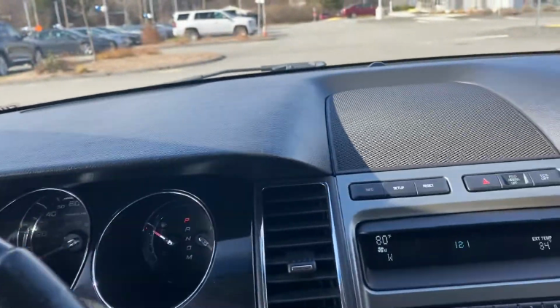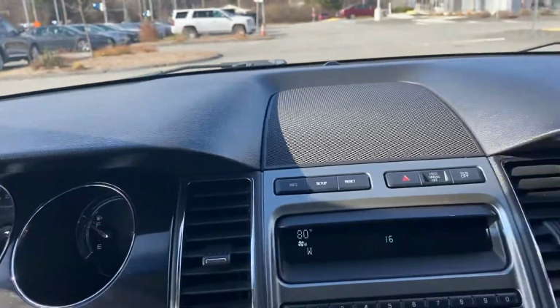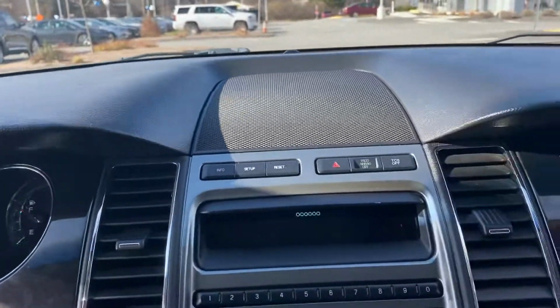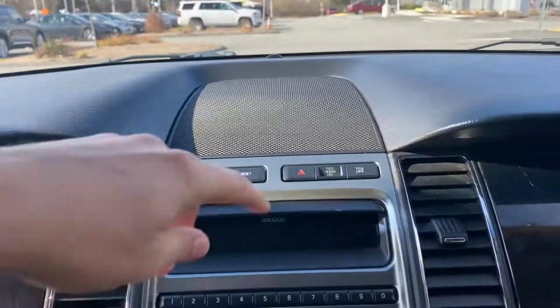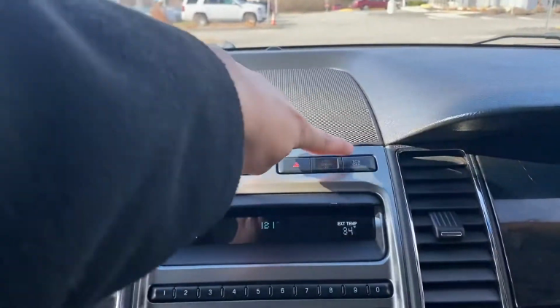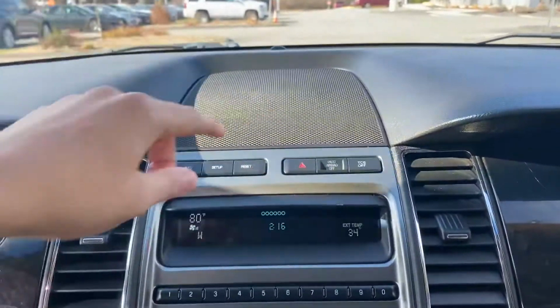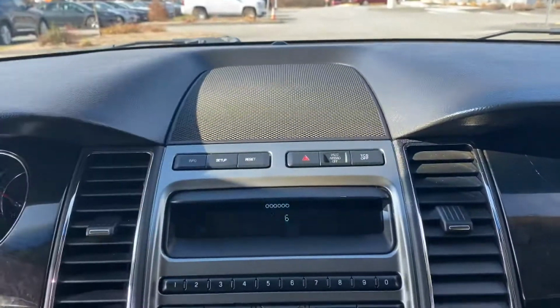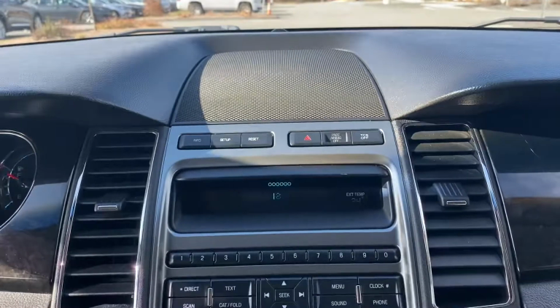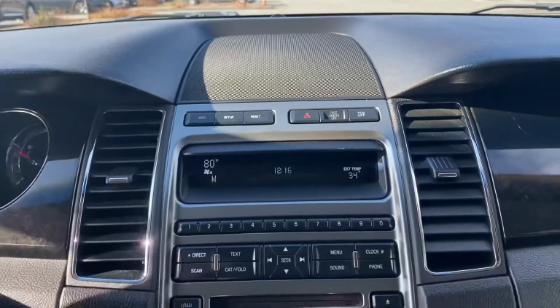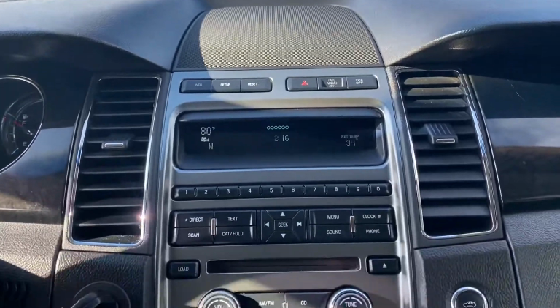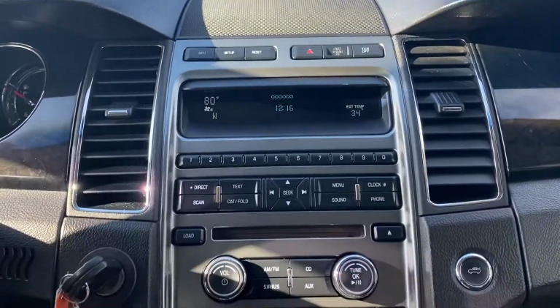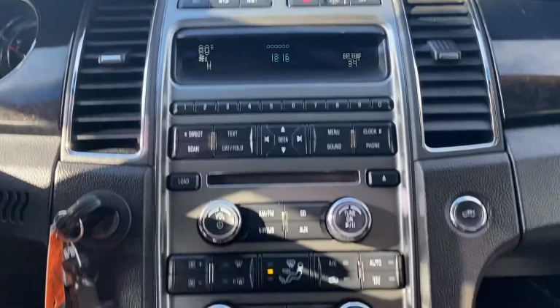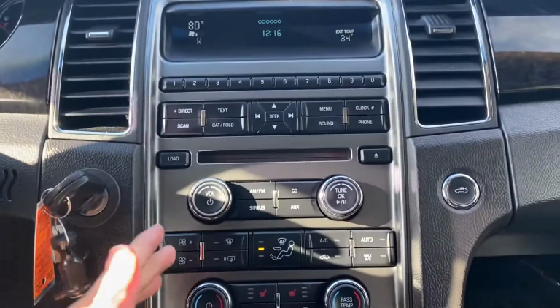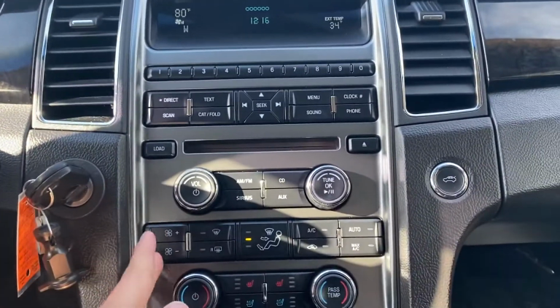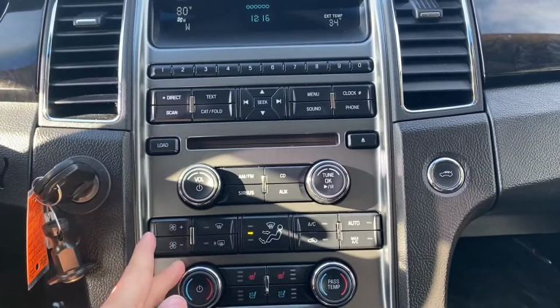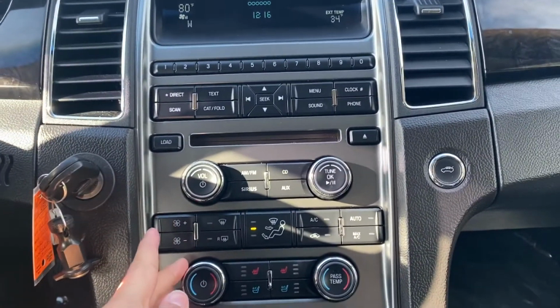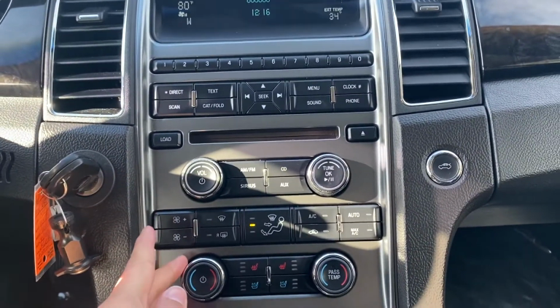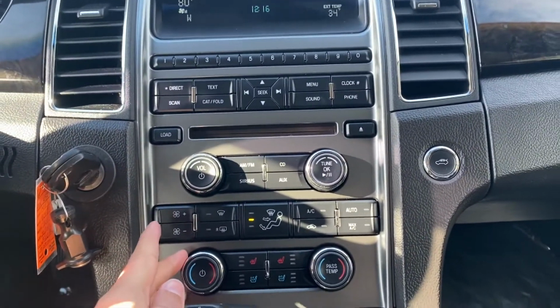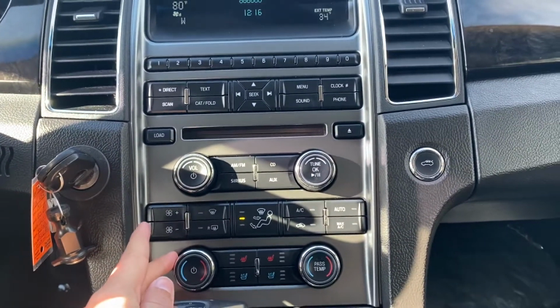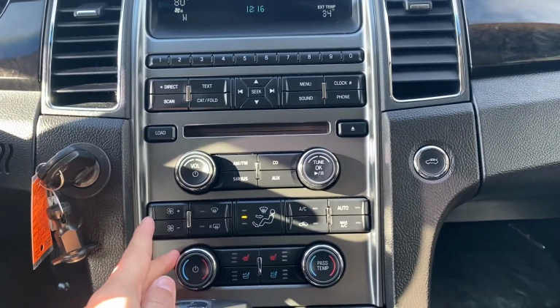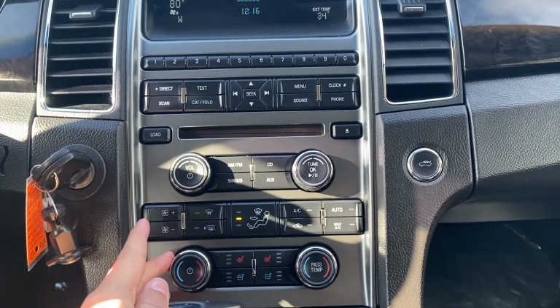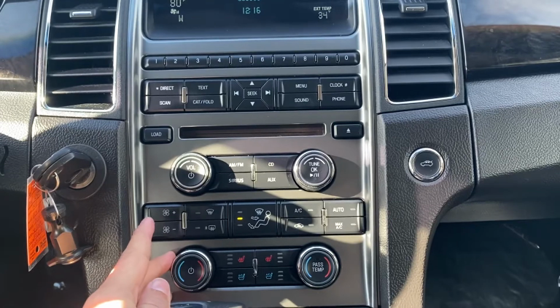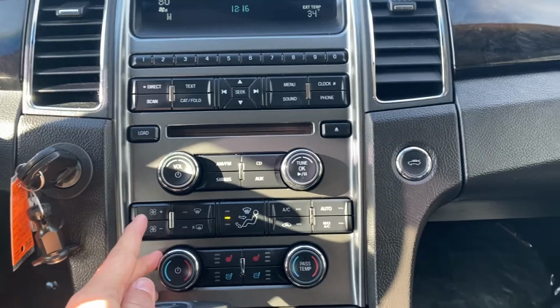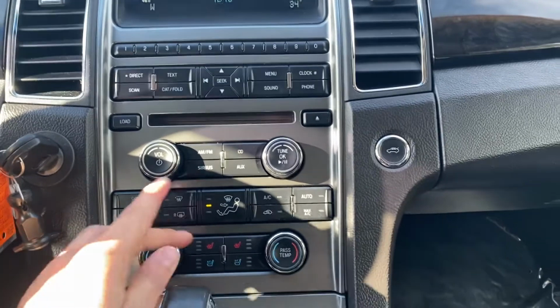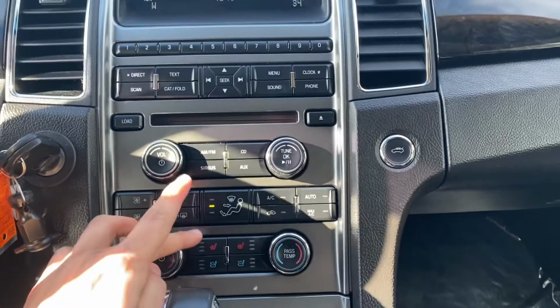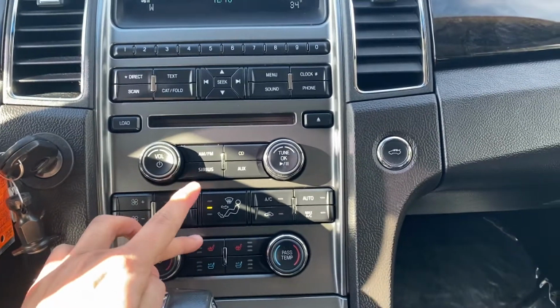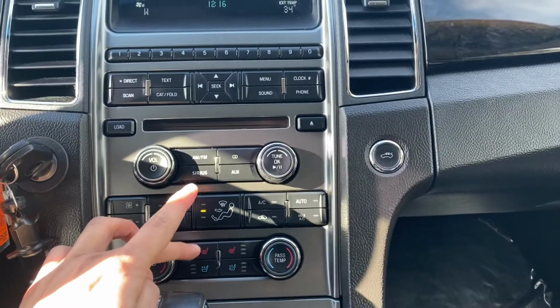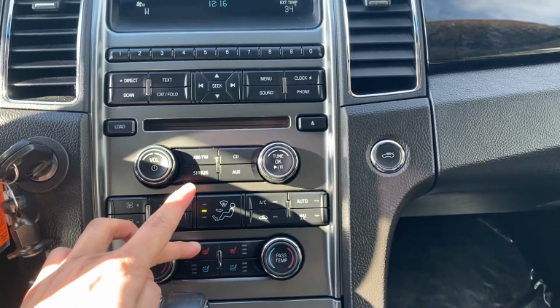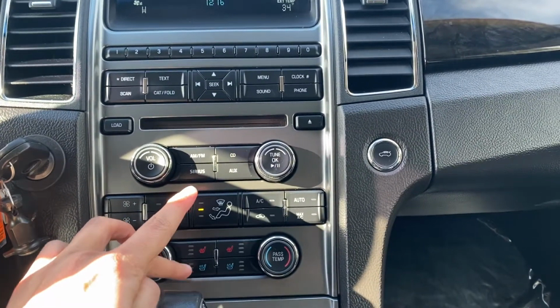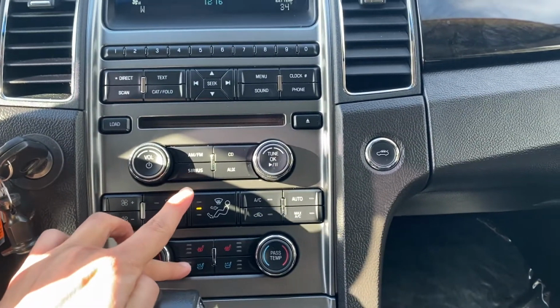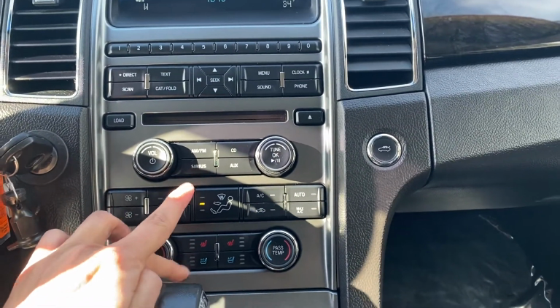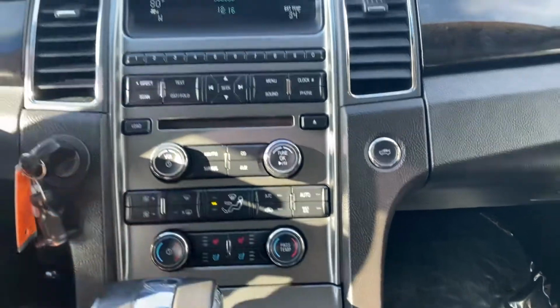You've got your hazard traction control button, you've got your radio controls, your AC controls. You do have dual AC, which is a really cool feature to have as well. You have your heated seats for the winter and cooled seats for the summer.